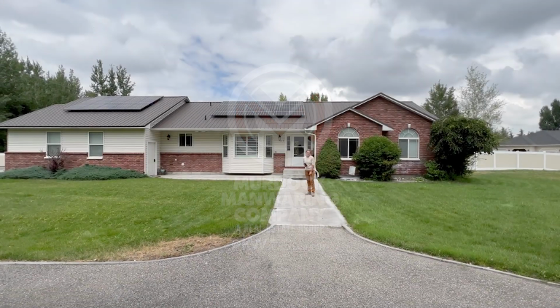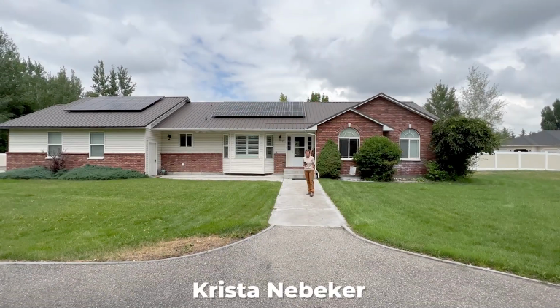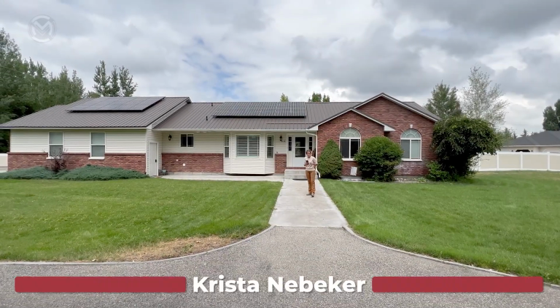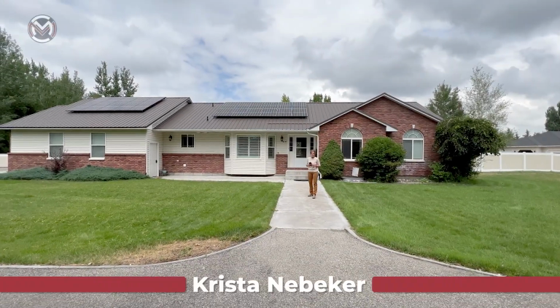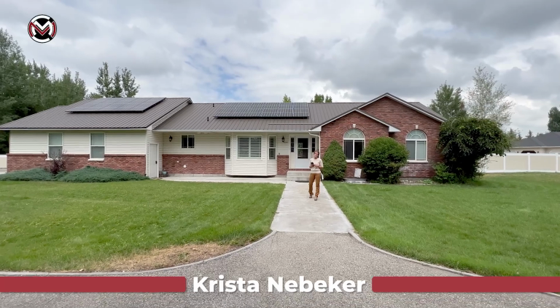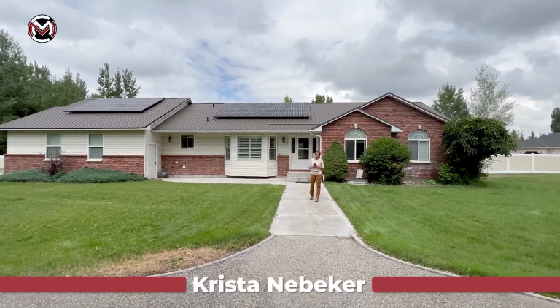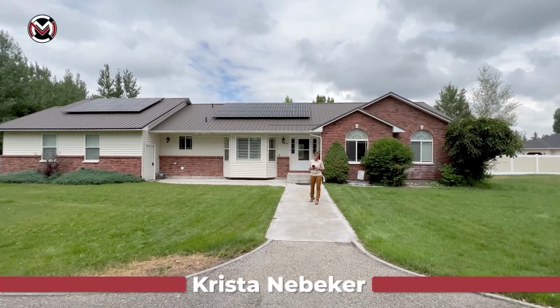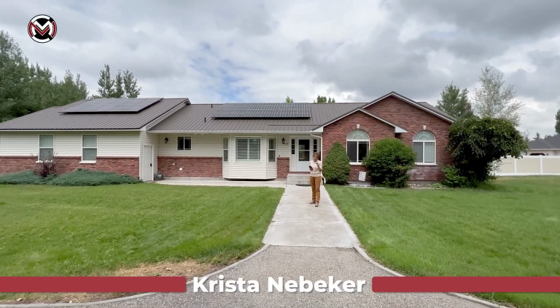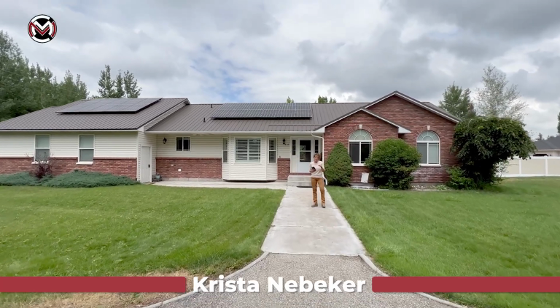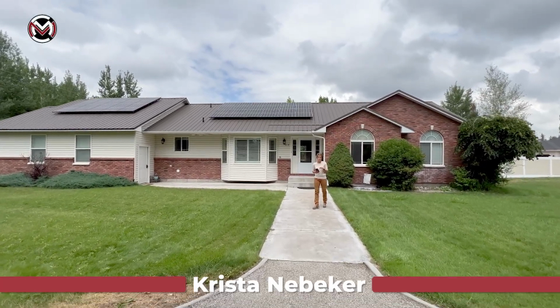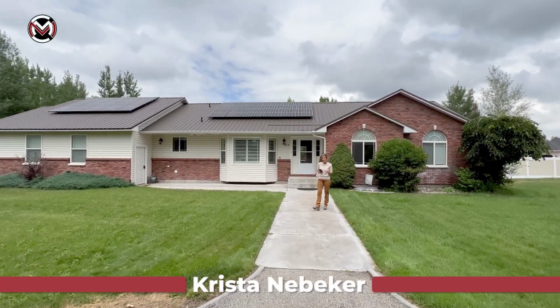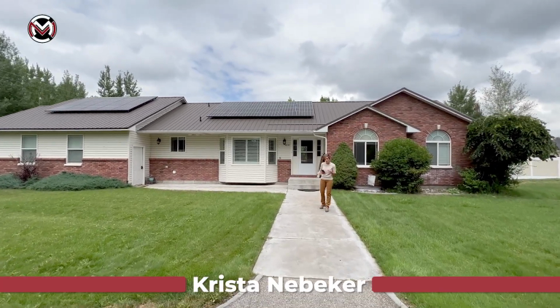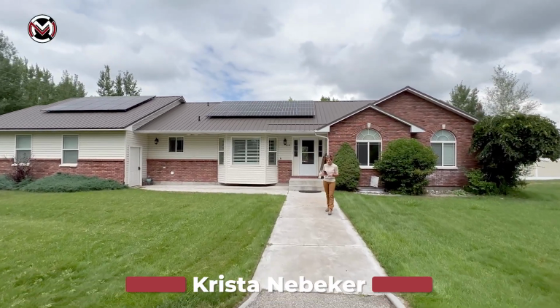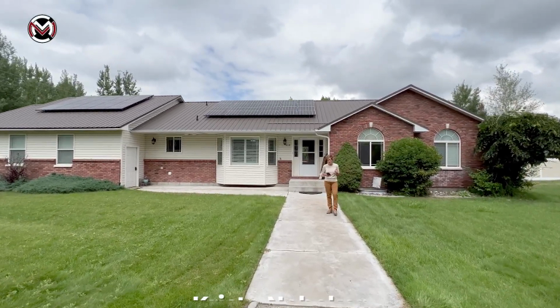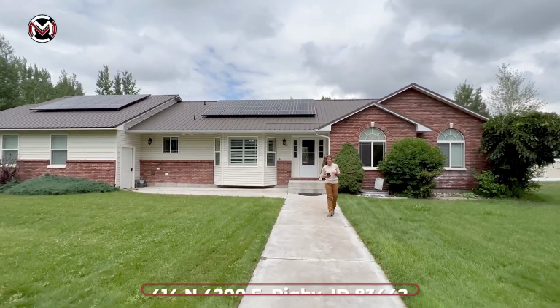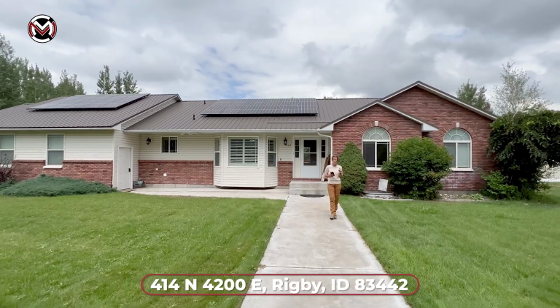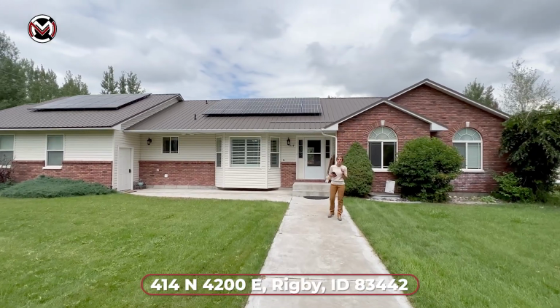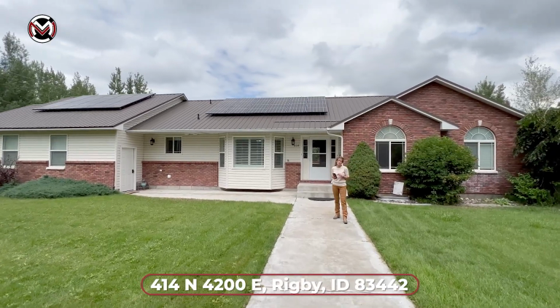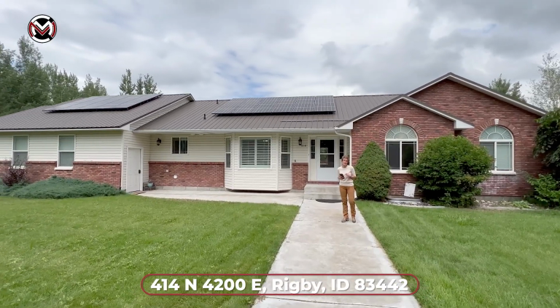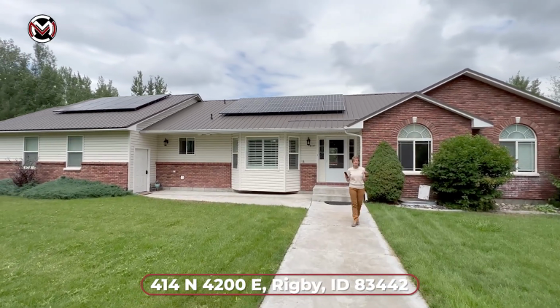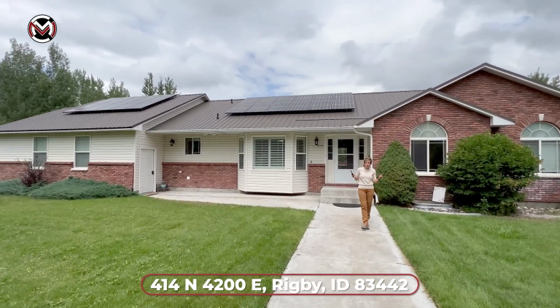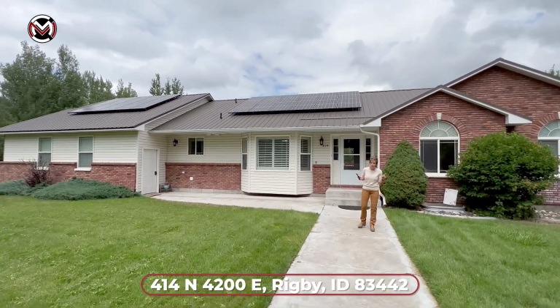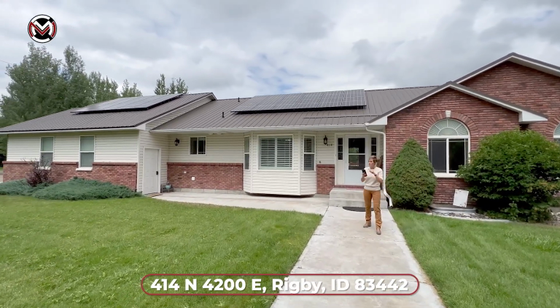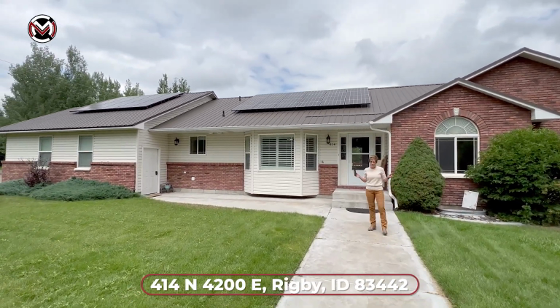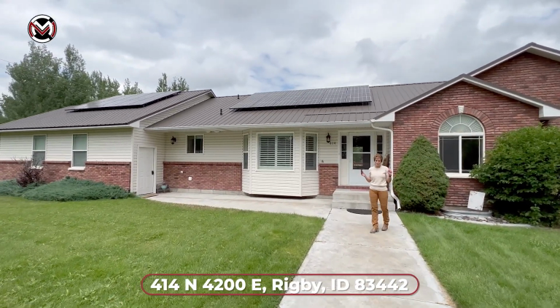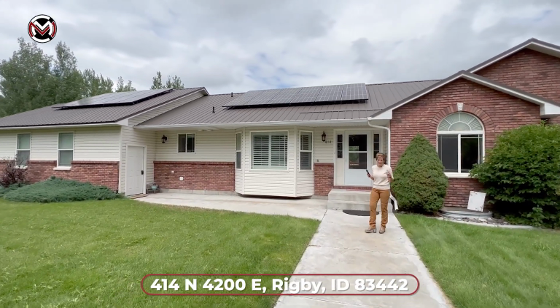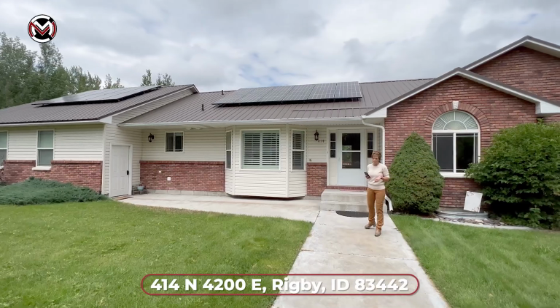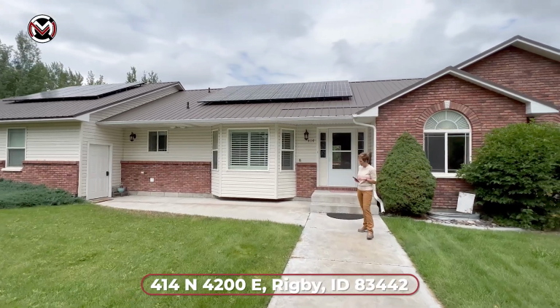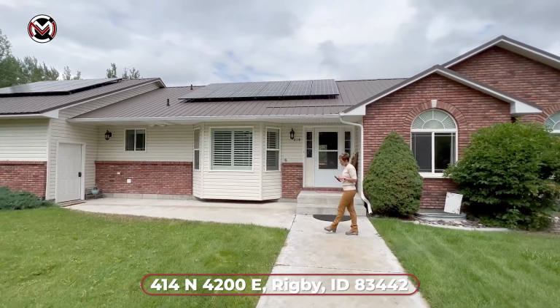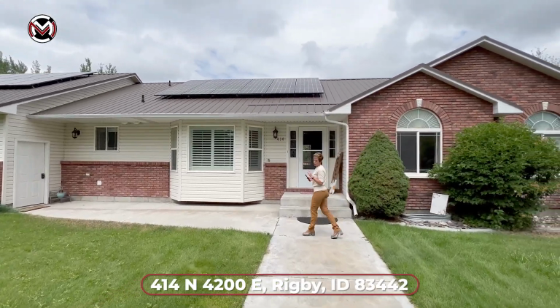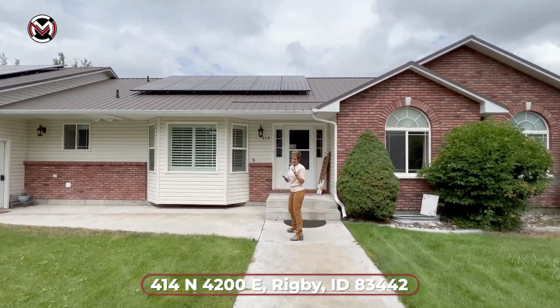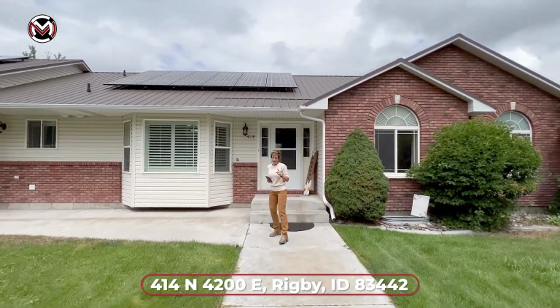Hey, it's Kristin Nebker here with Murdoch Manwearing Company, your neighbors in the know. We are out here in Rigby, Idaho at 414 North, 4200 East on a full acre, fully landscaped, mature landscaped yard. You're really going to love this house.